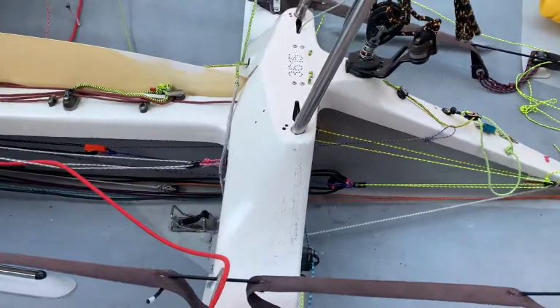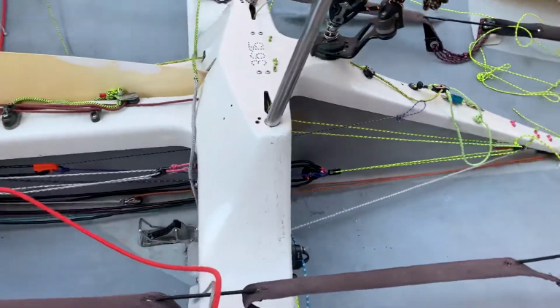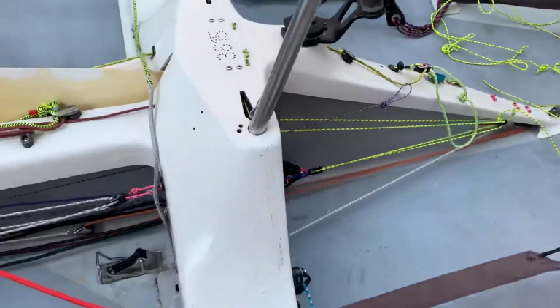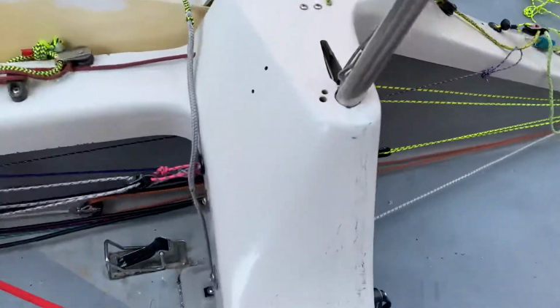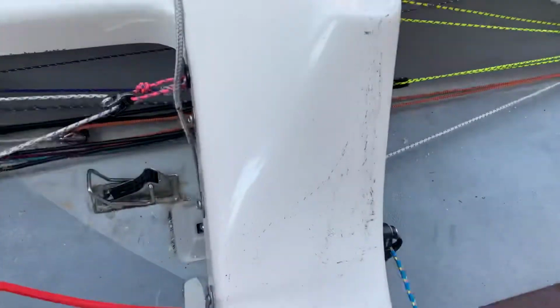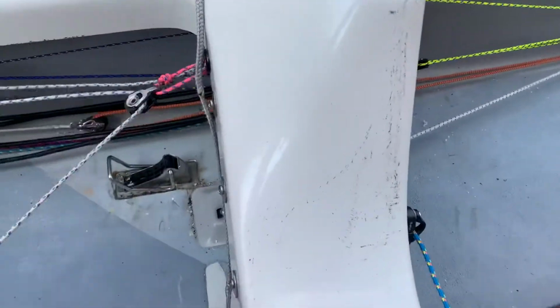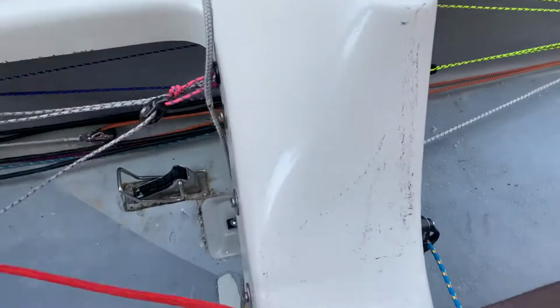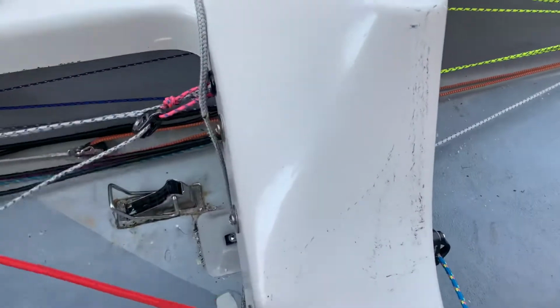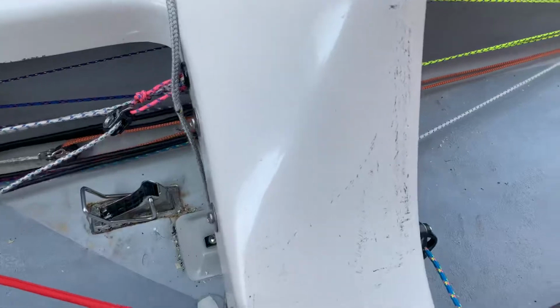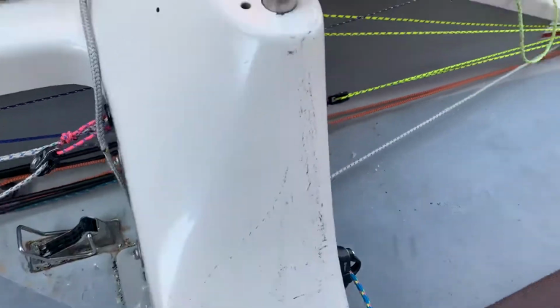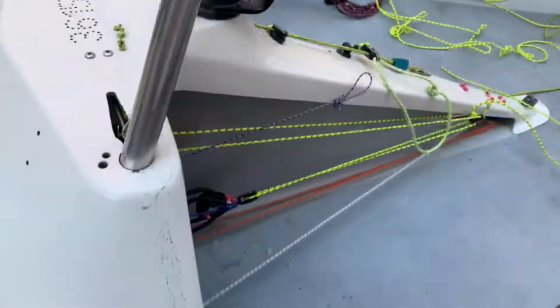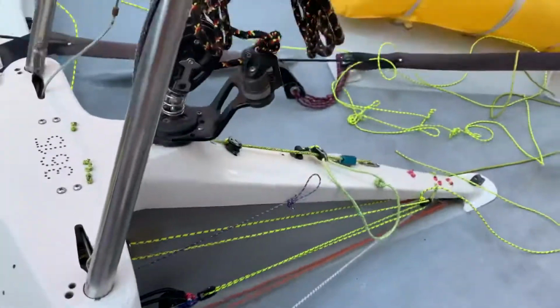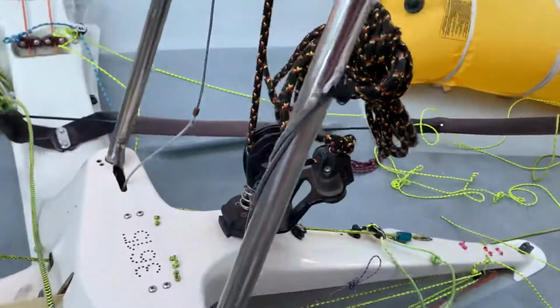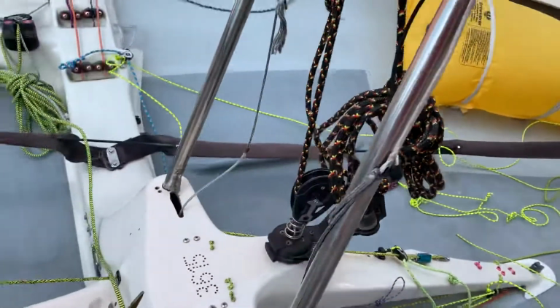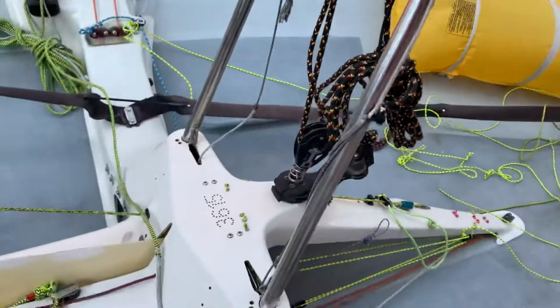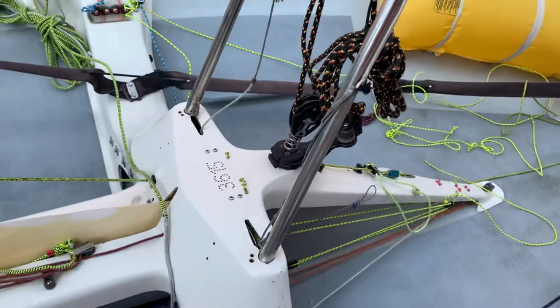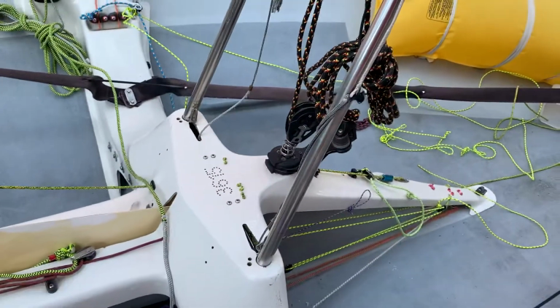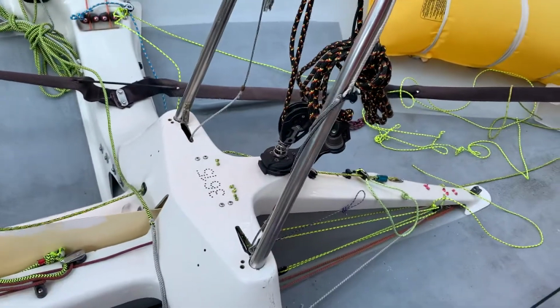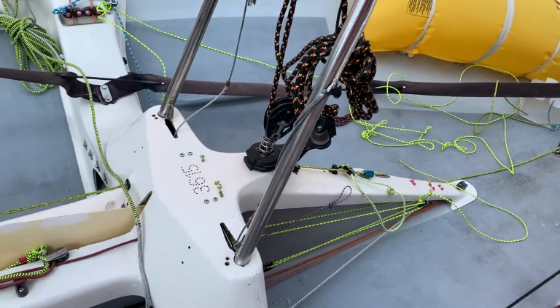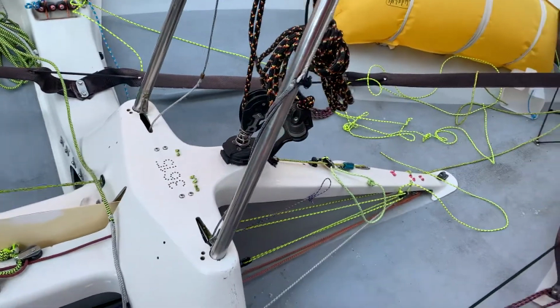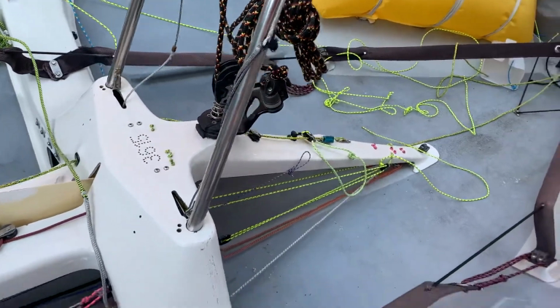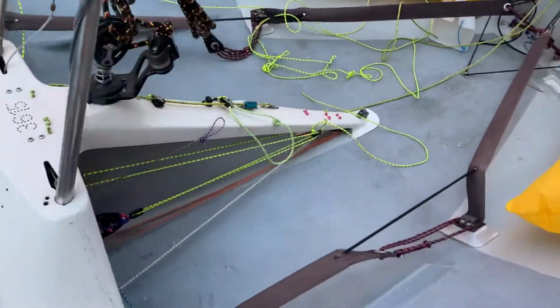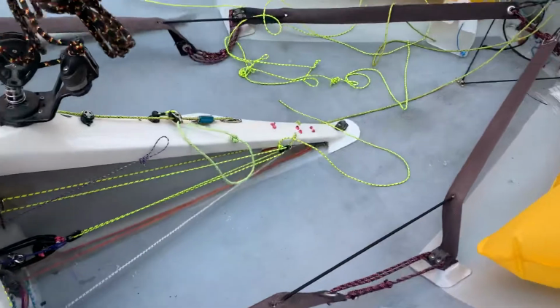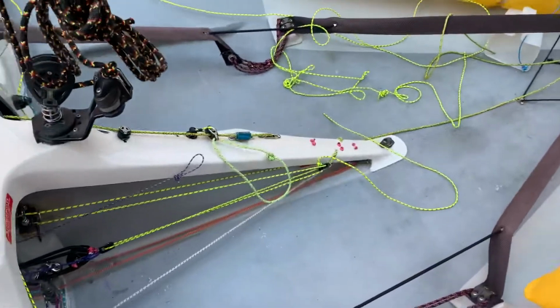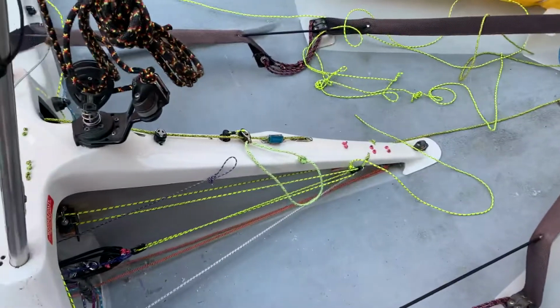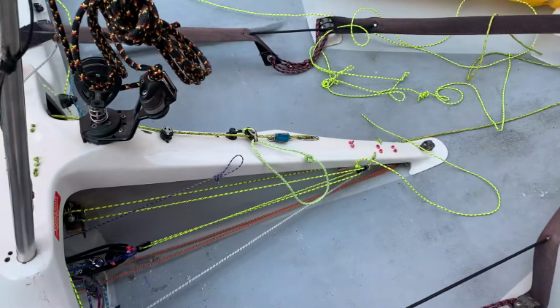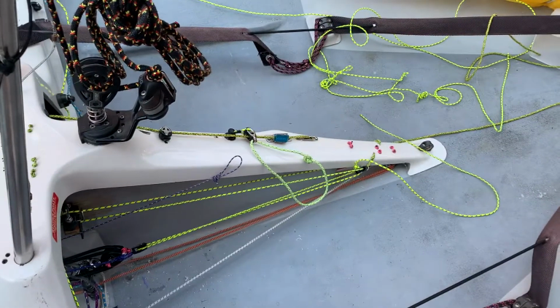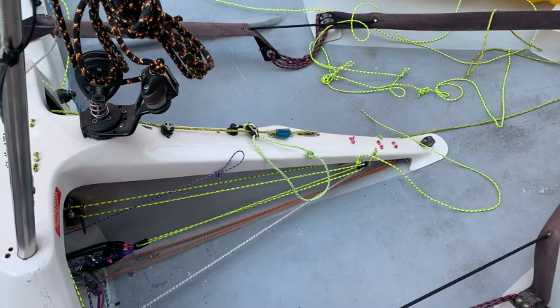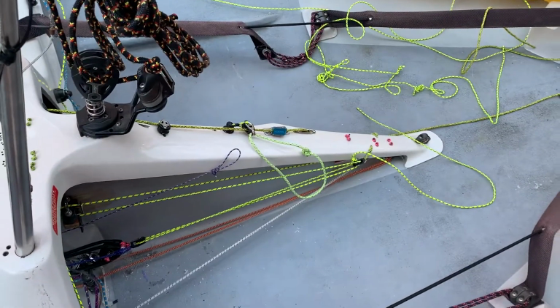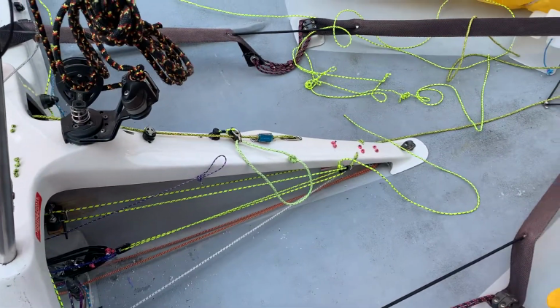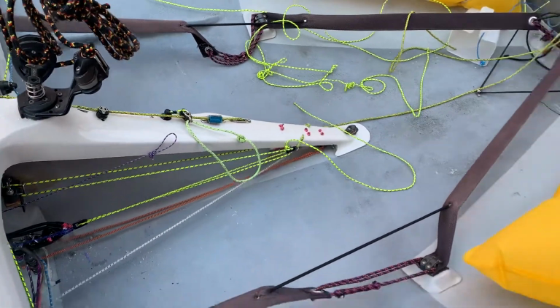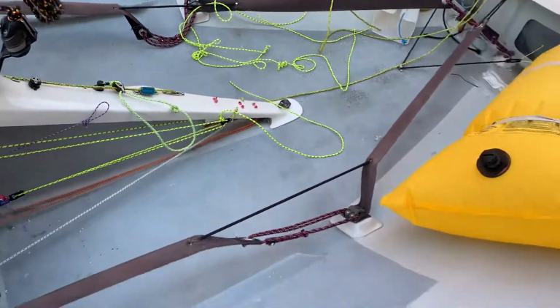That means the halyard can easily be pulled out and doesn't need a cleat to hold it up.